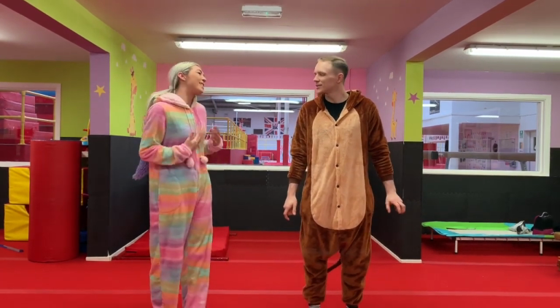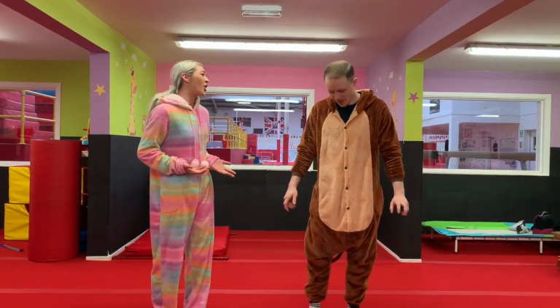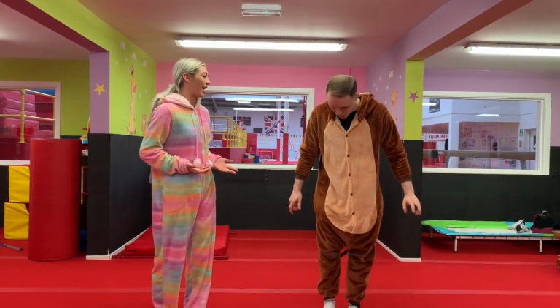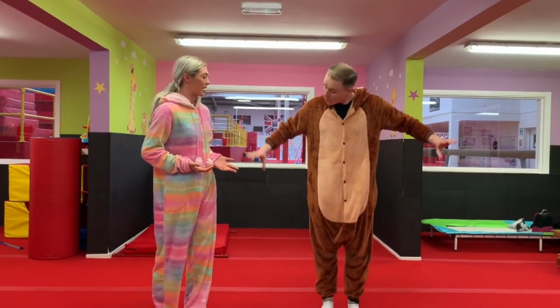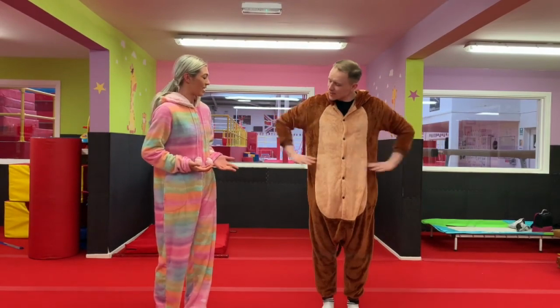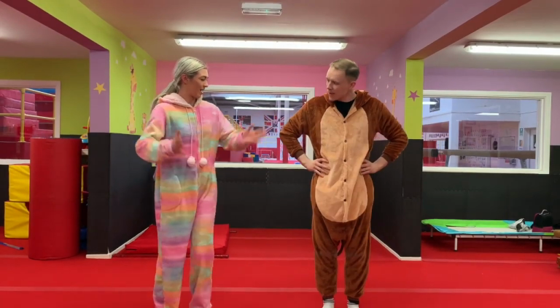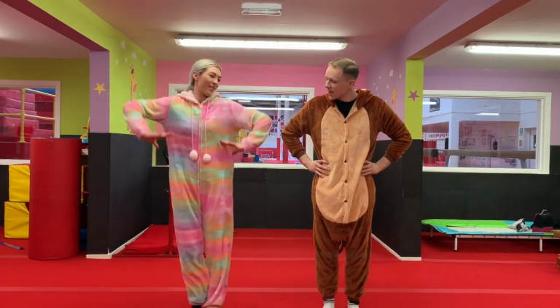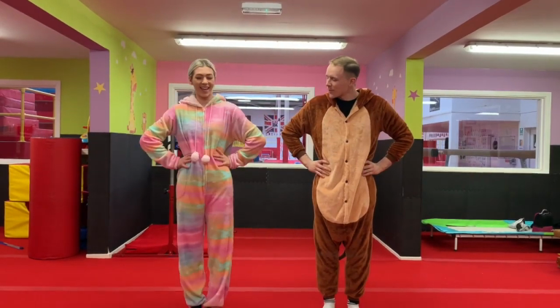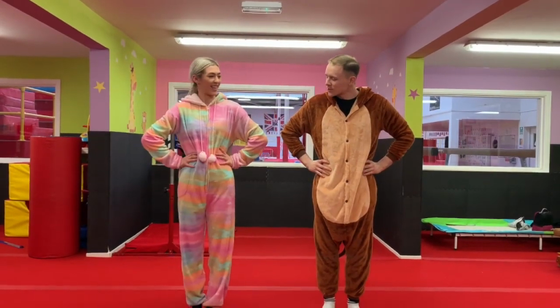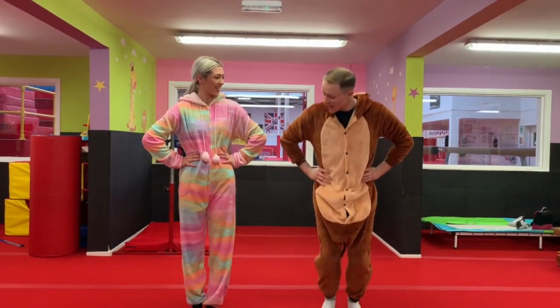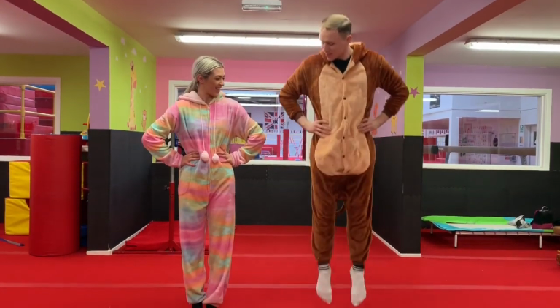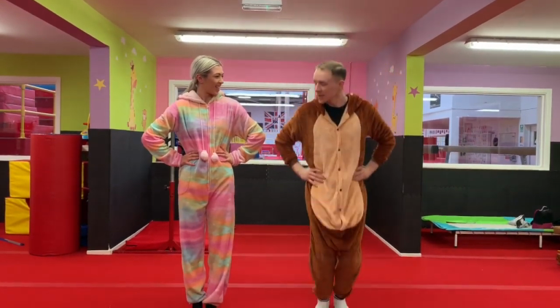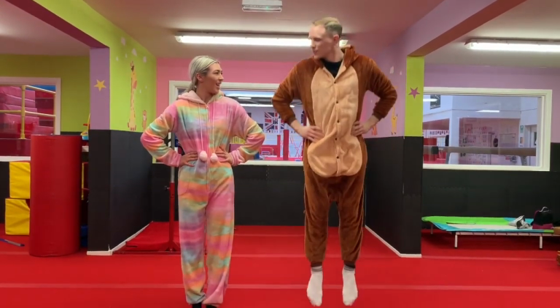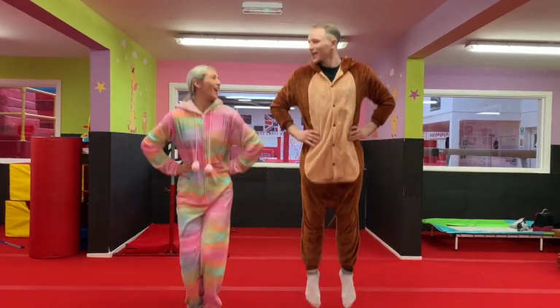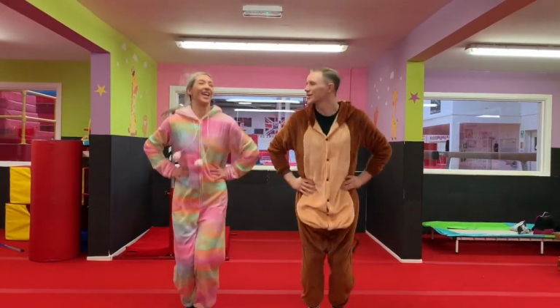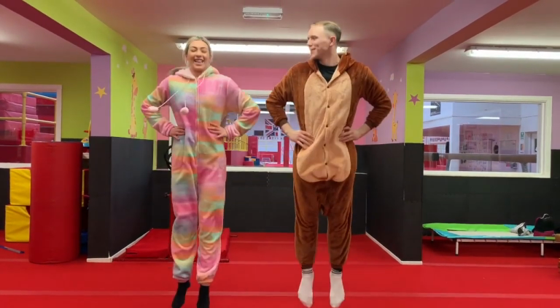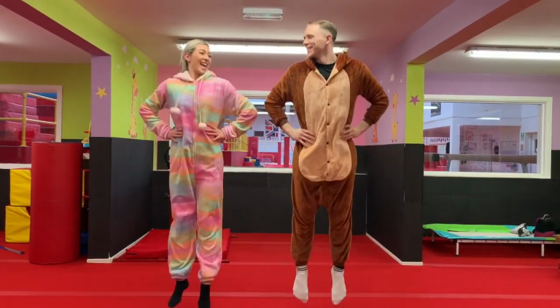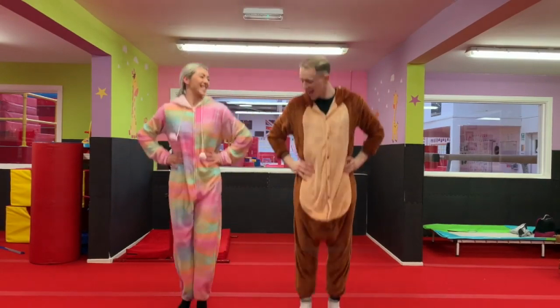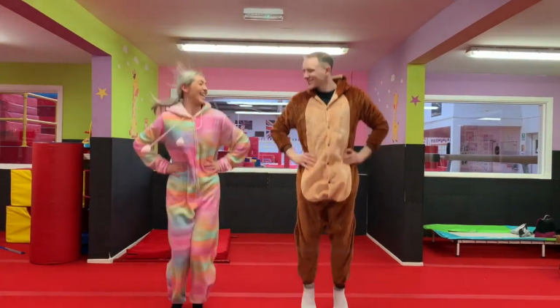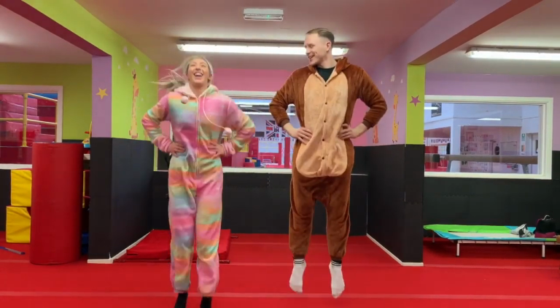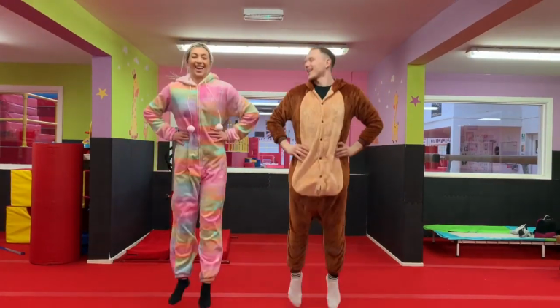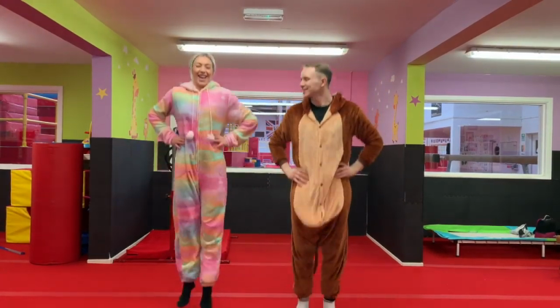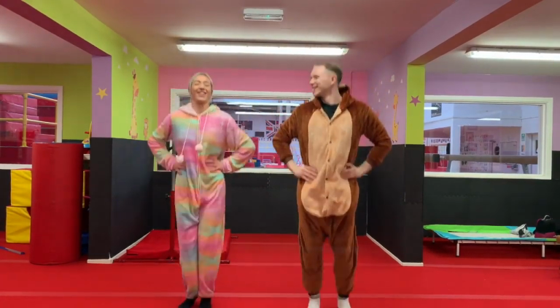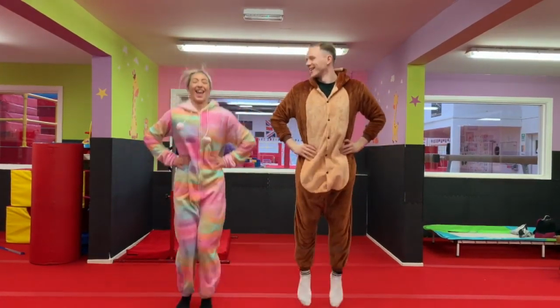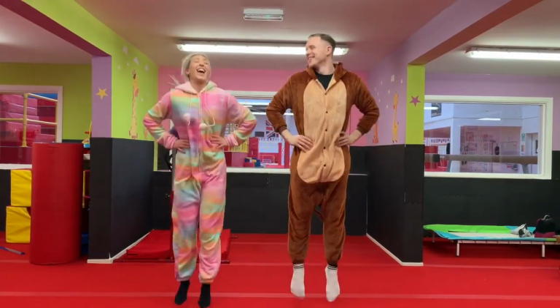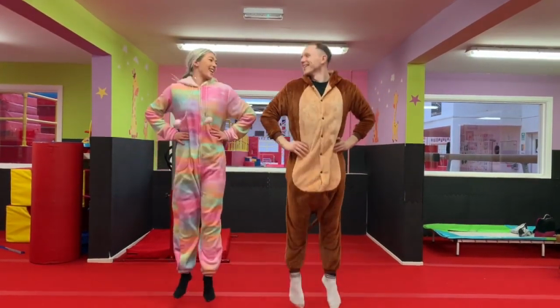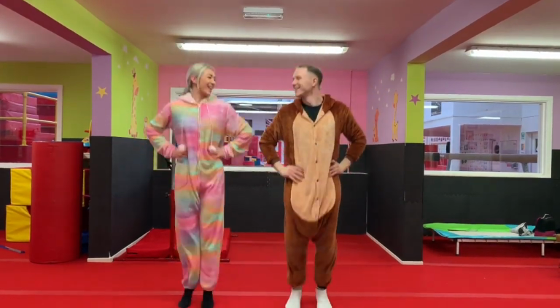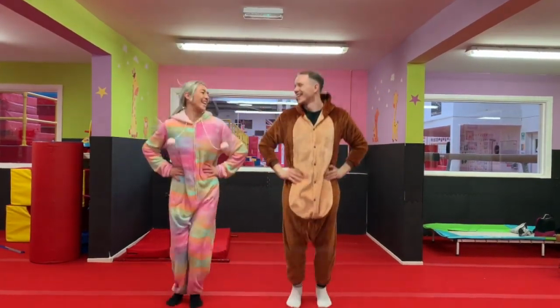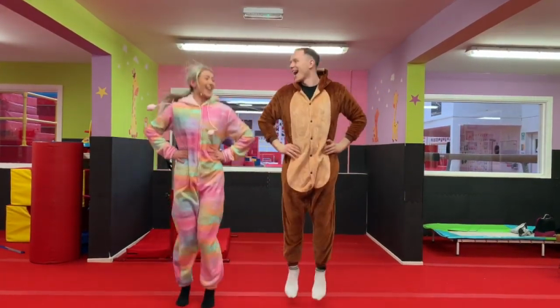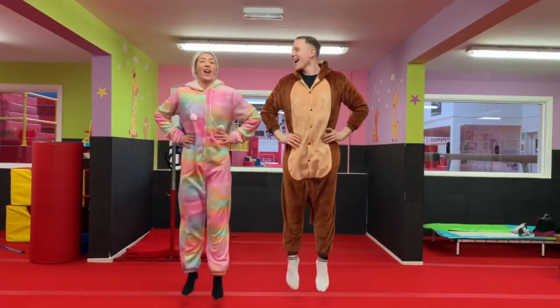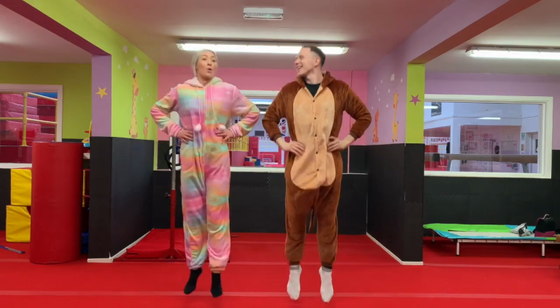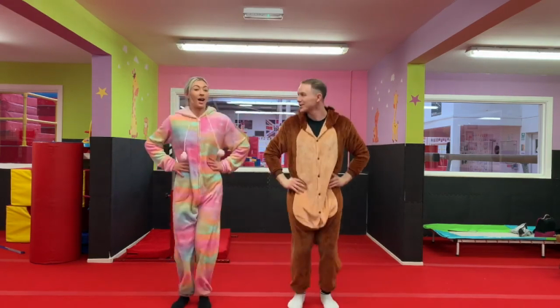Can you show me? So we put our hands on our hips, and we've got to jump as high as we can, just like a kangaroo. Like this? Exactly like that, Jazzy. Okay, are we going to keep going? And stop.